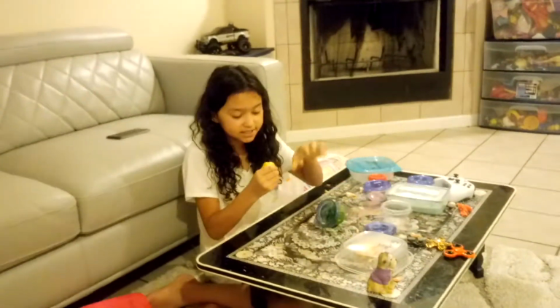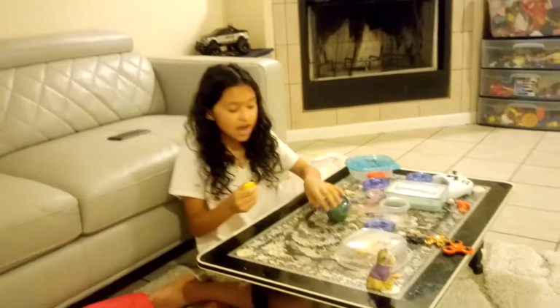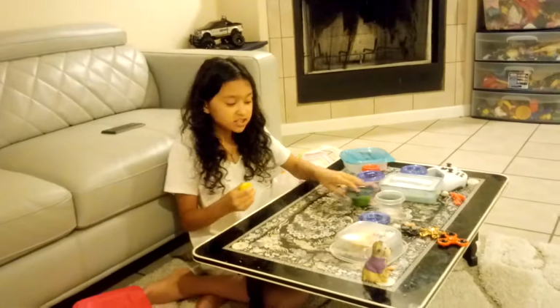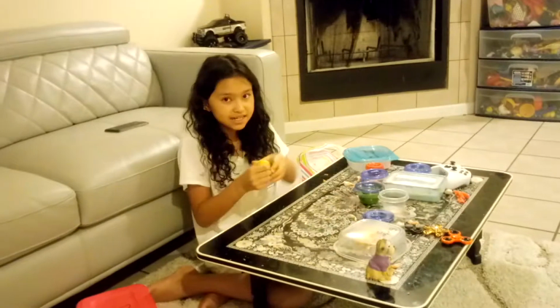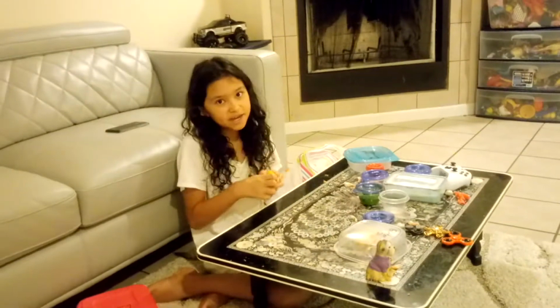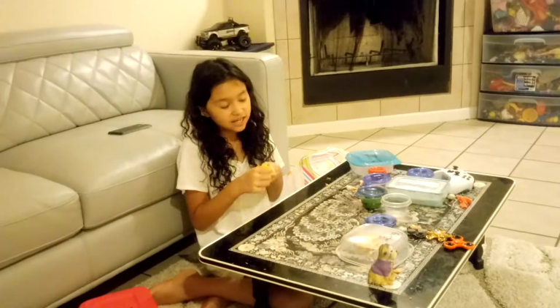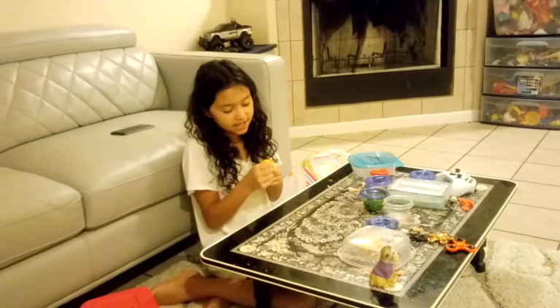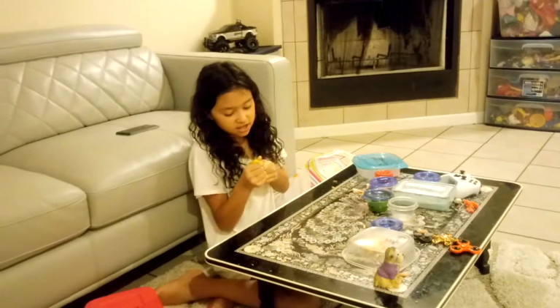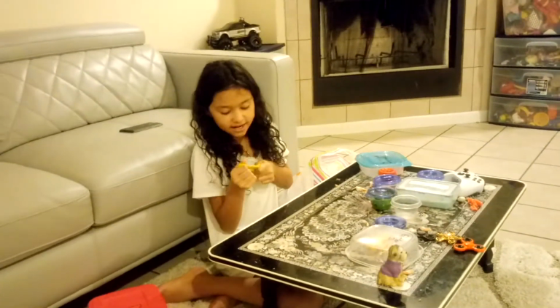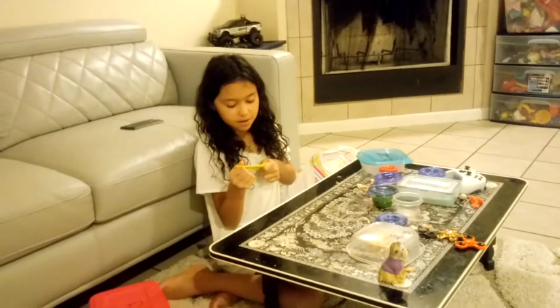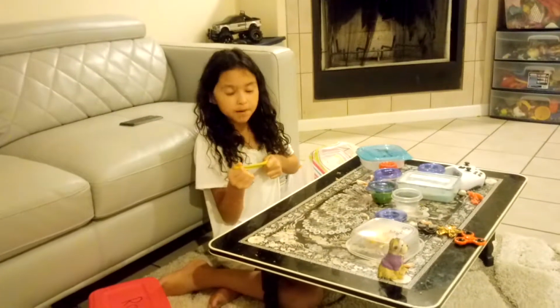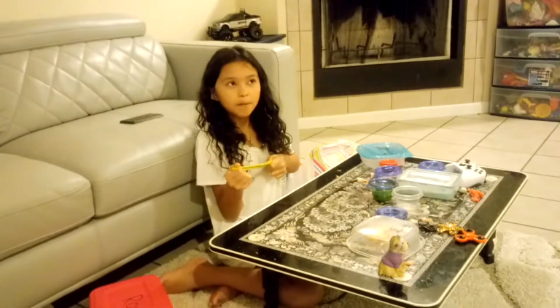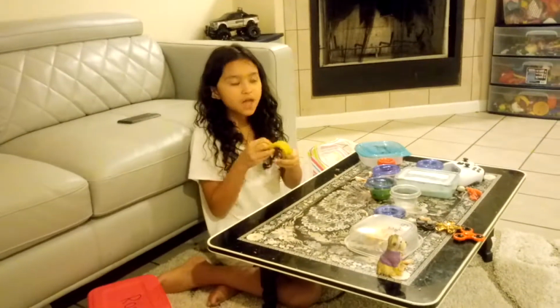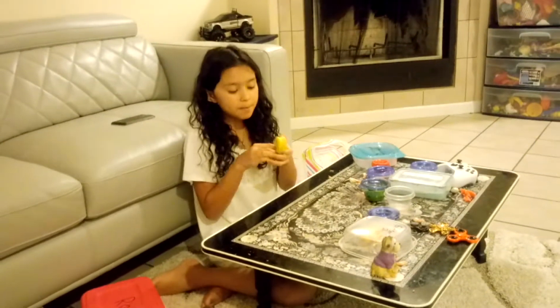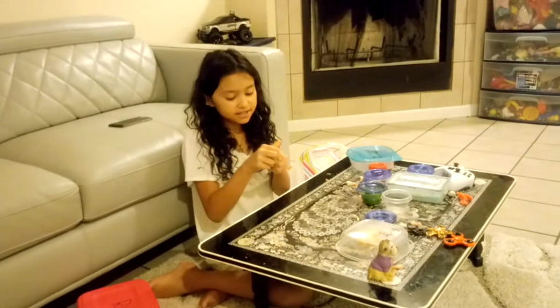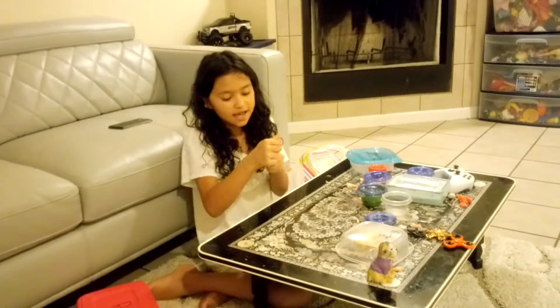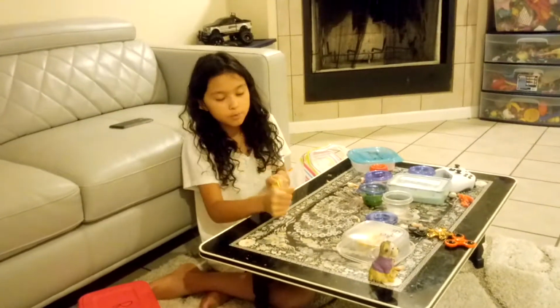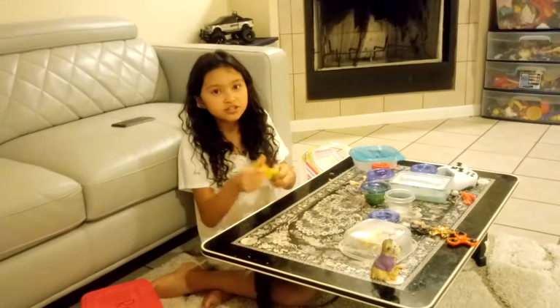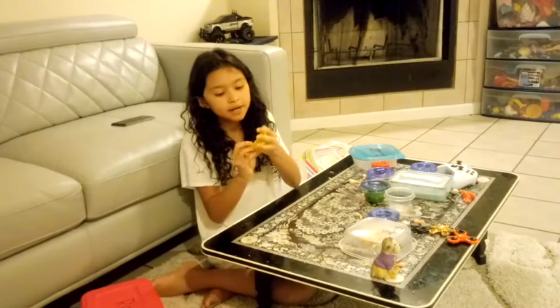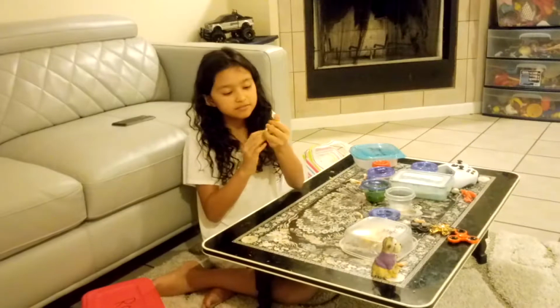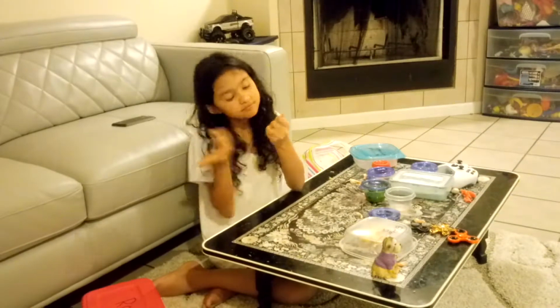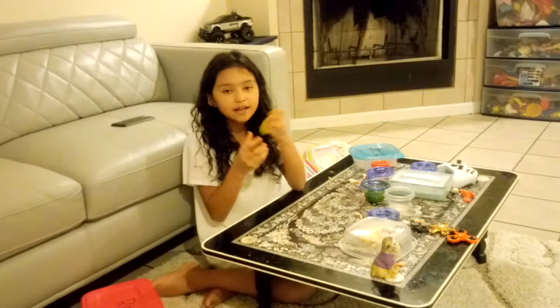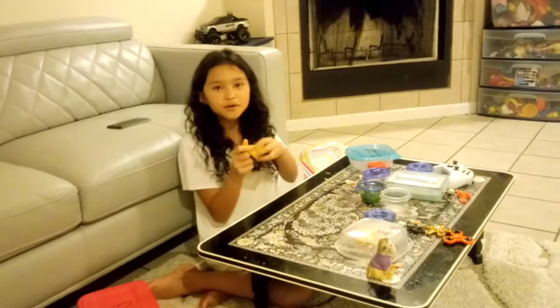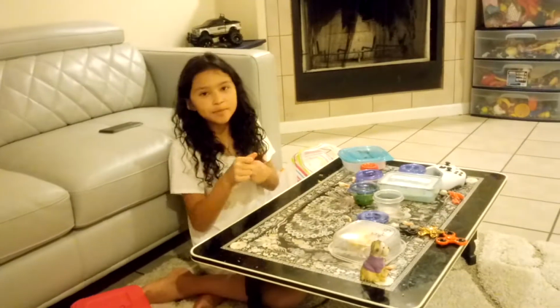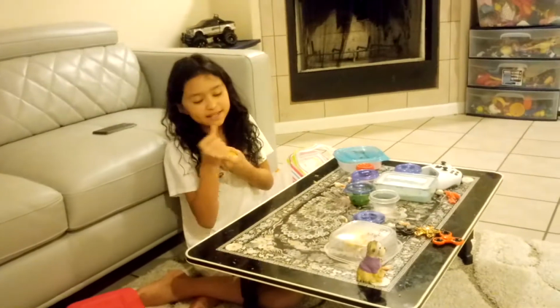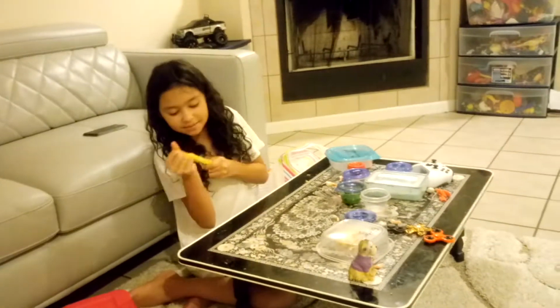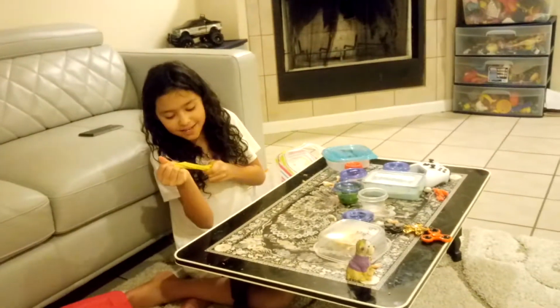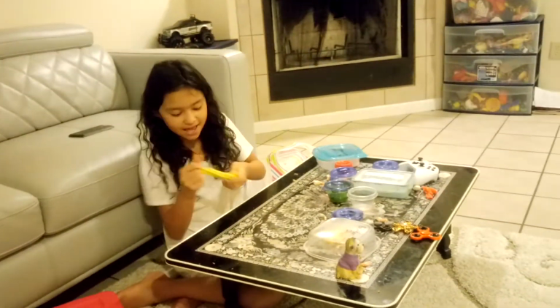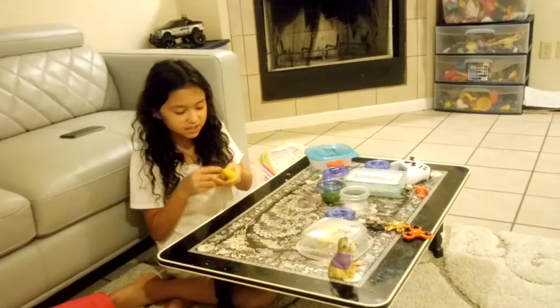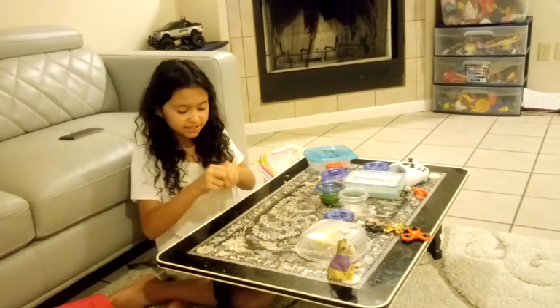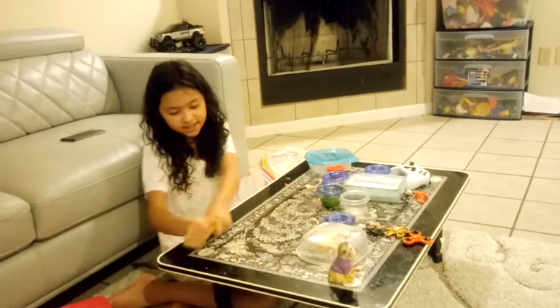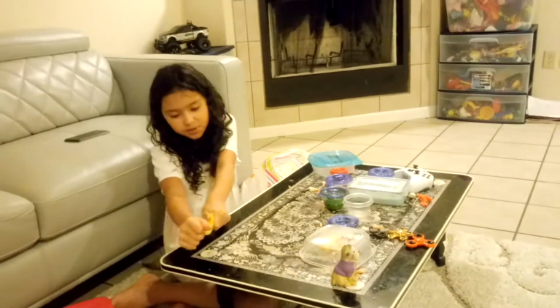My next slime is this Bubanana slime. I named it Bubanana slime because I didn't know what to name it — I was like, should I name it banana slime or butter slime? And I was like, I'll just go with bubanana slime, so yeah, that's what I did.